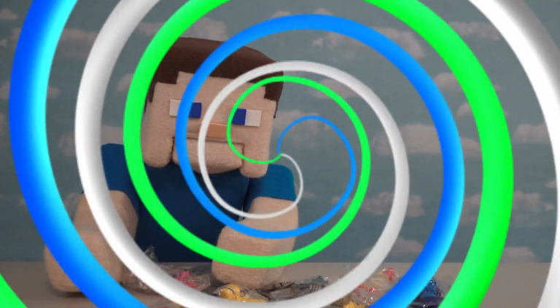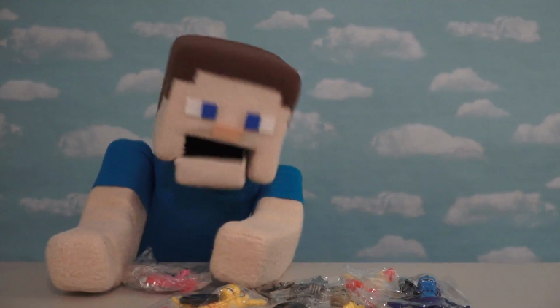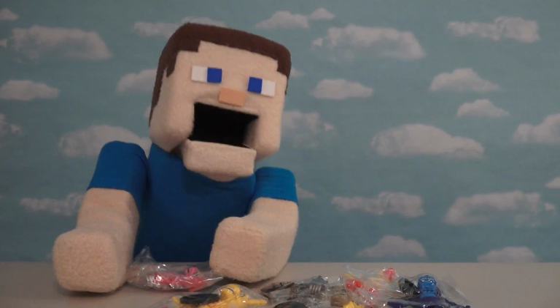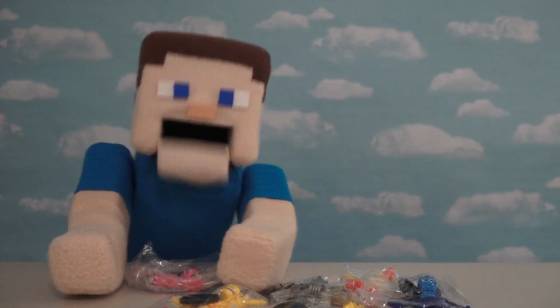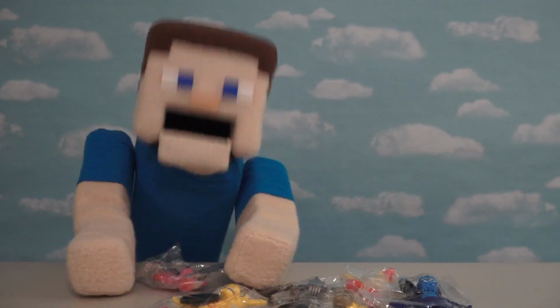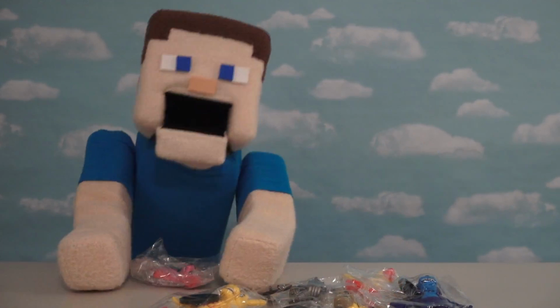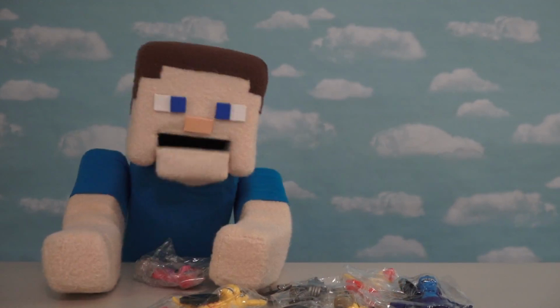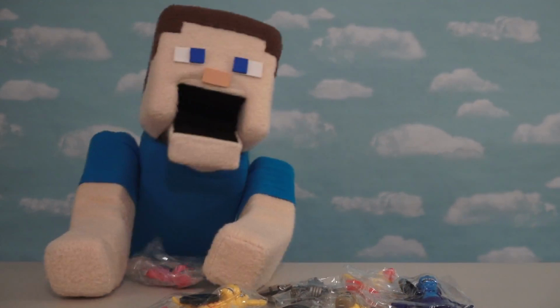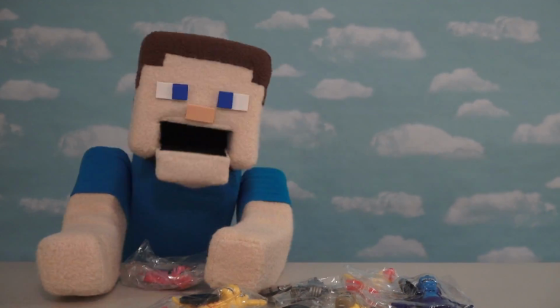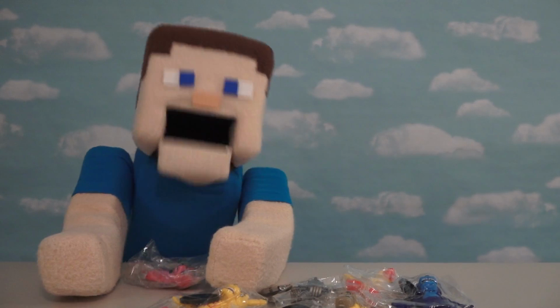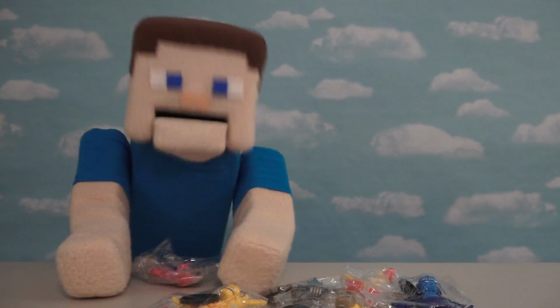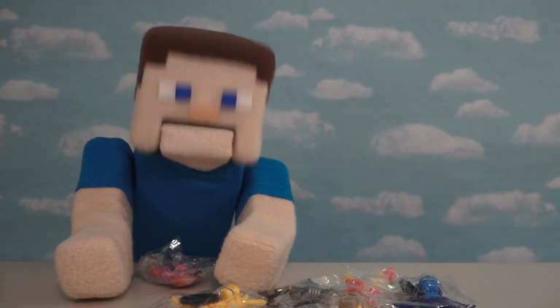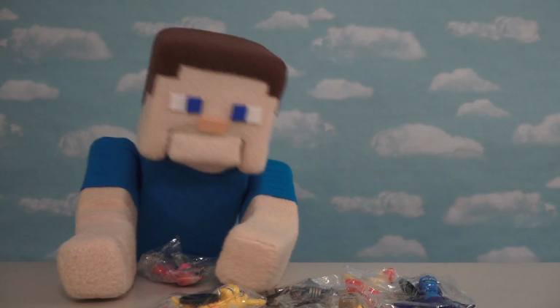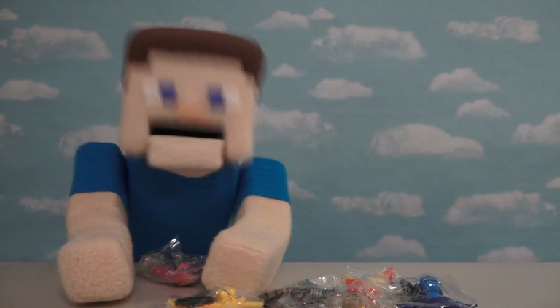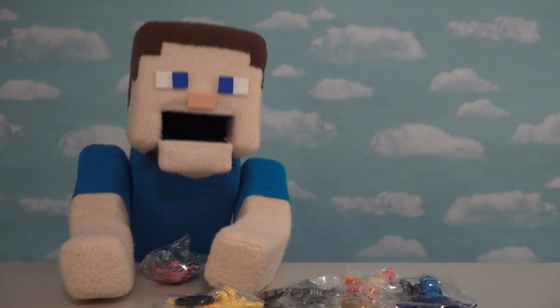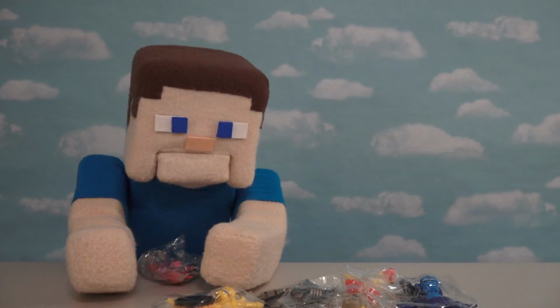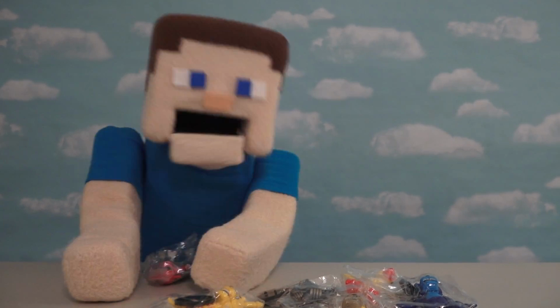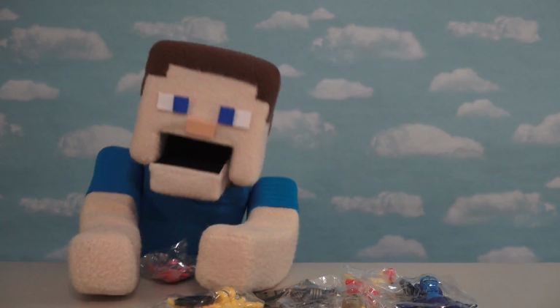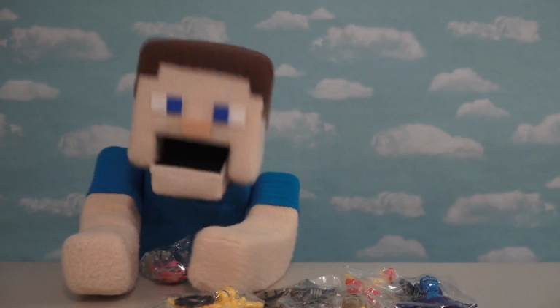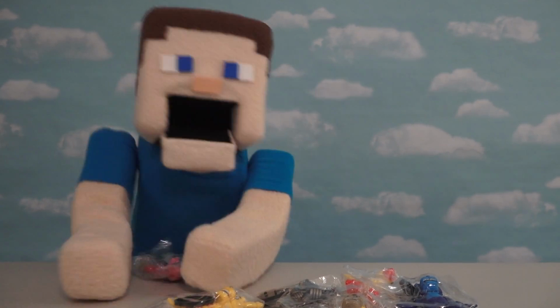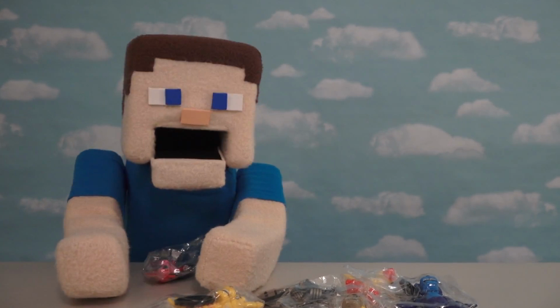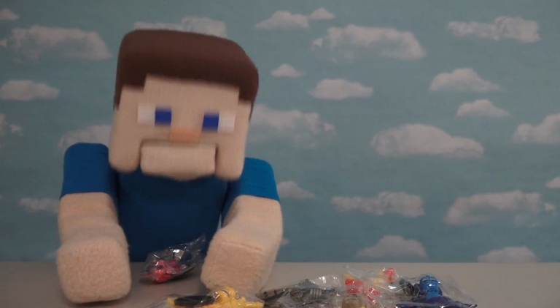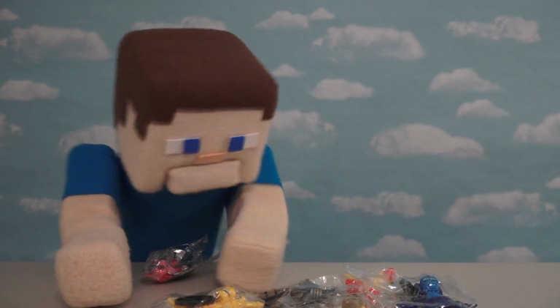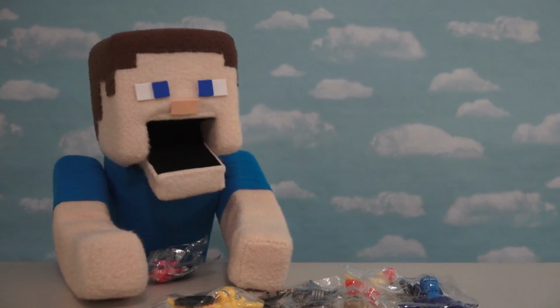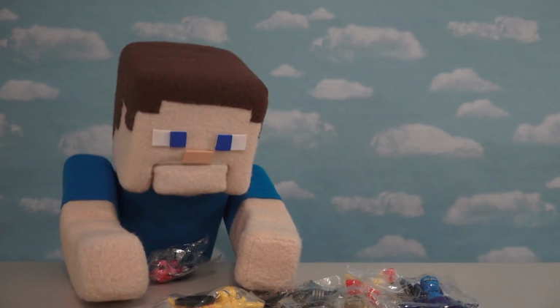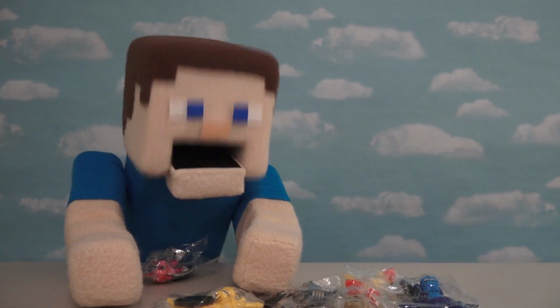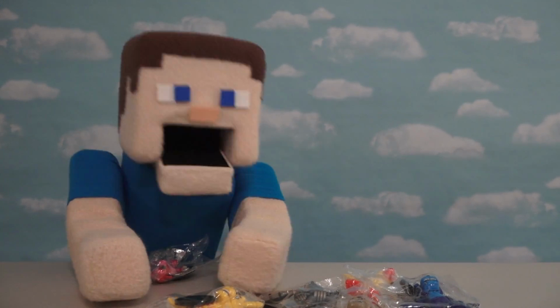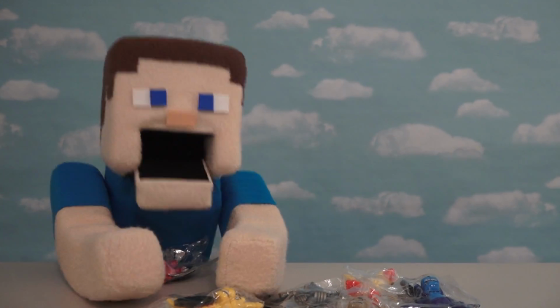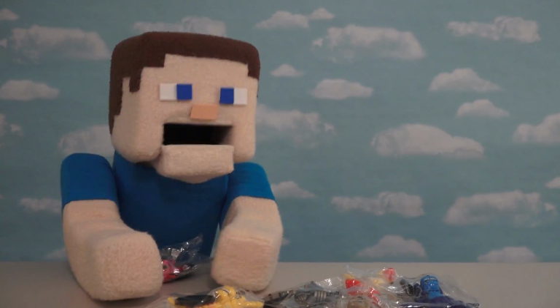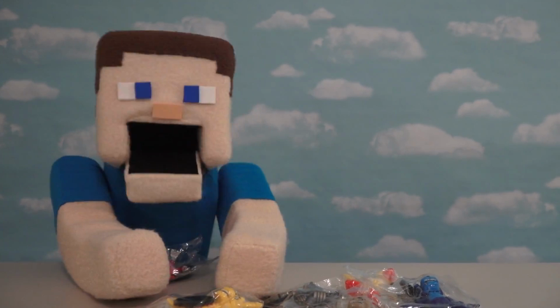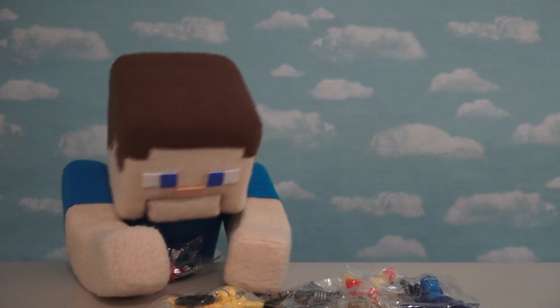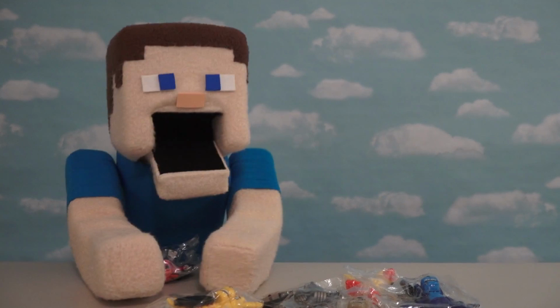Hey kids! Puppet Steve here! And today, we're looking at more bootleg figures from Five Nights at Freddy's. And this time, we've got figures from Mexico!